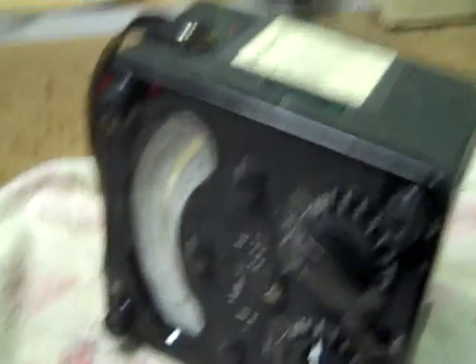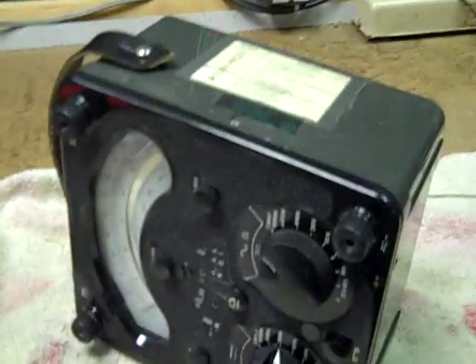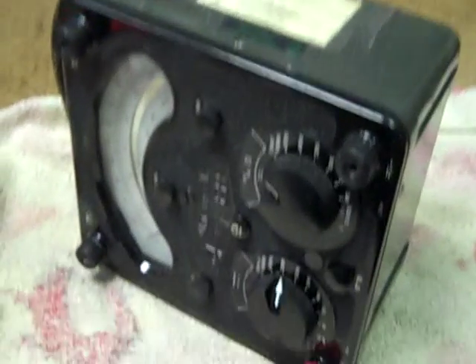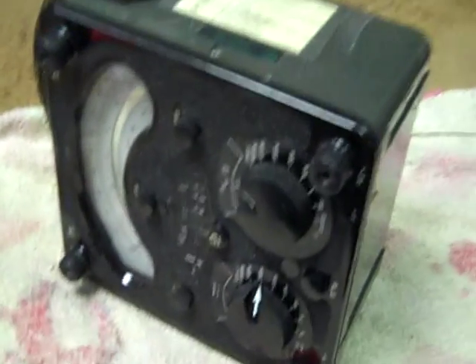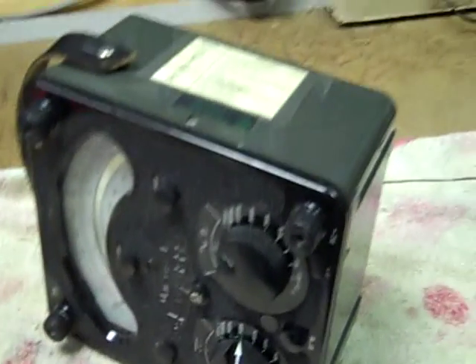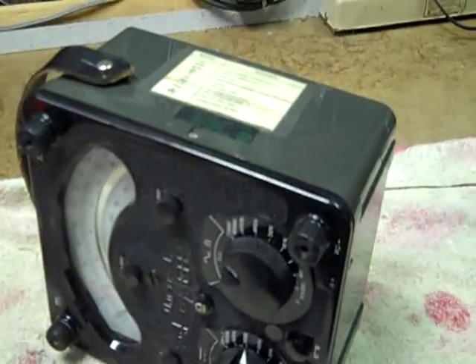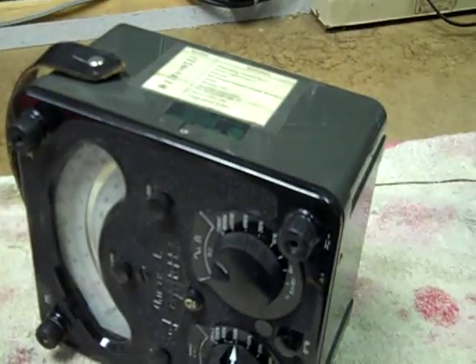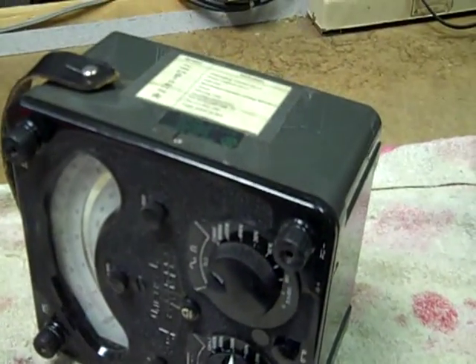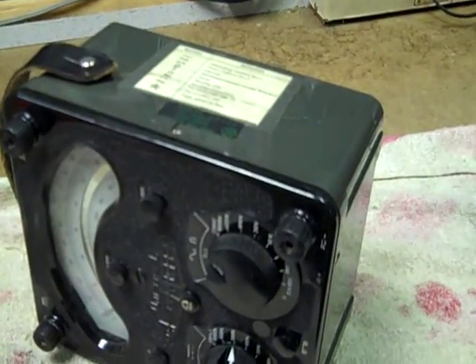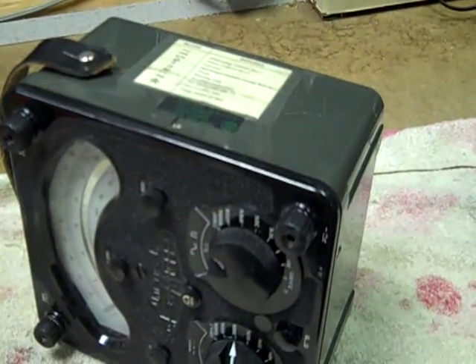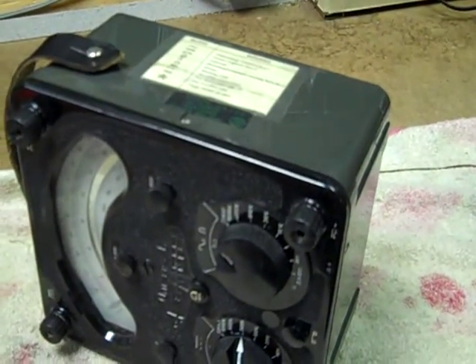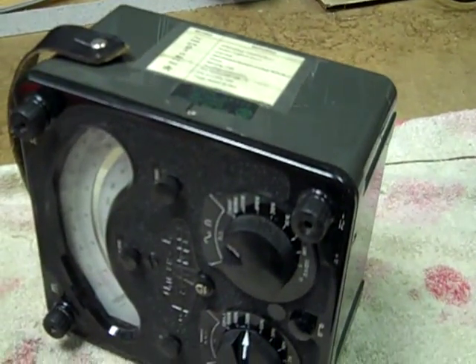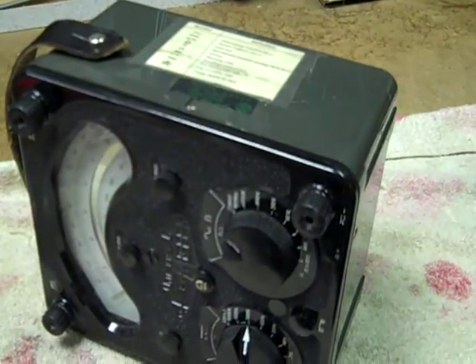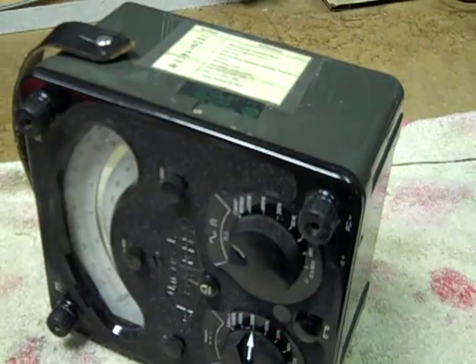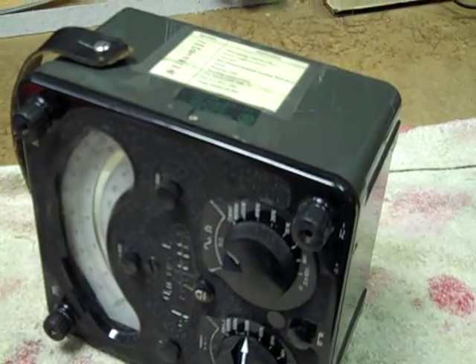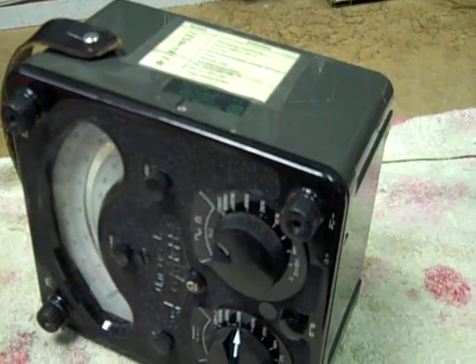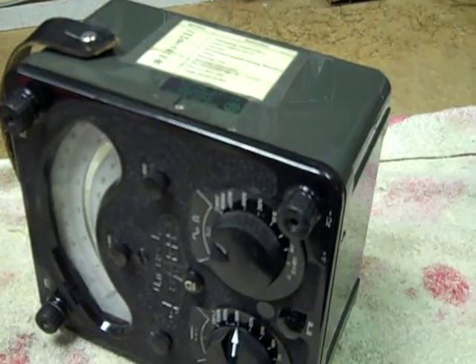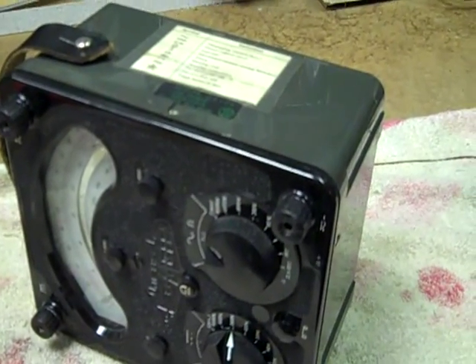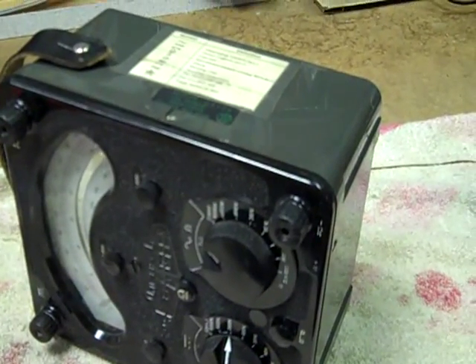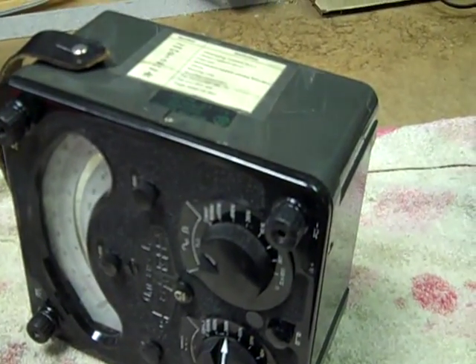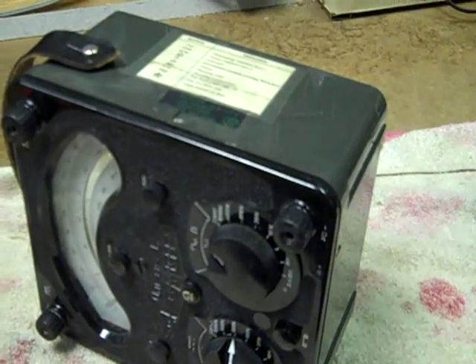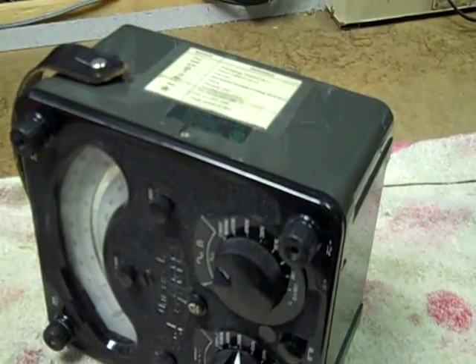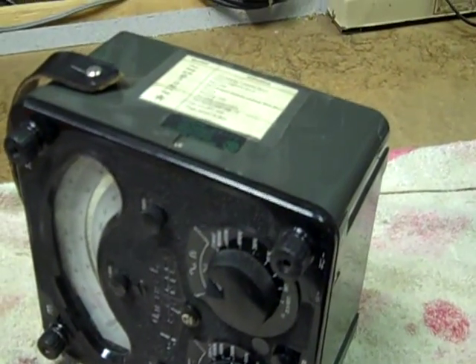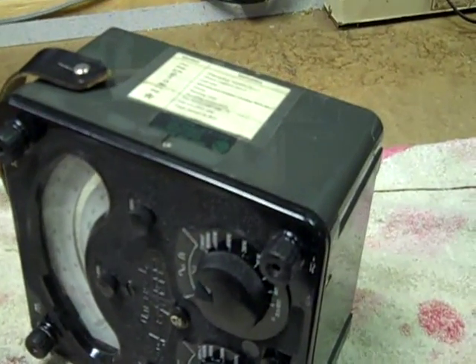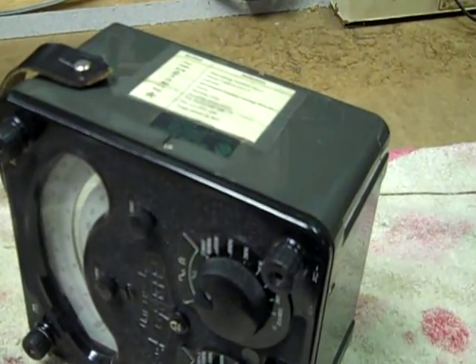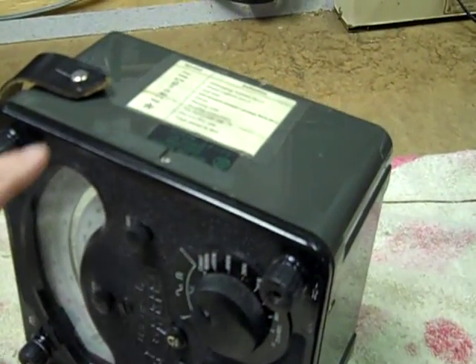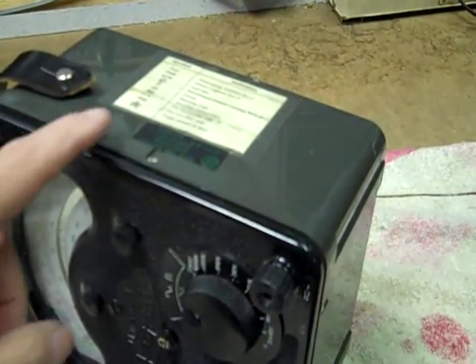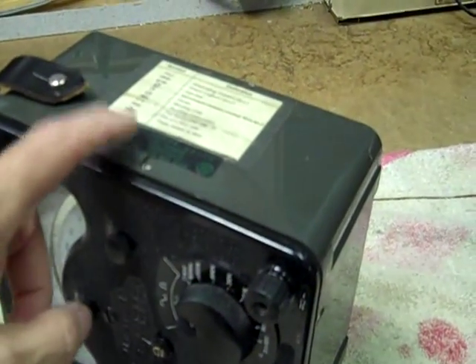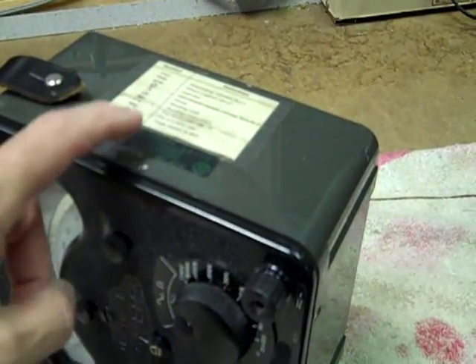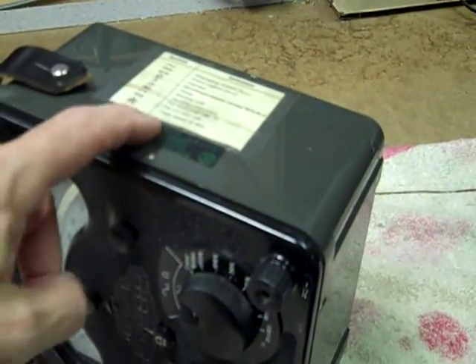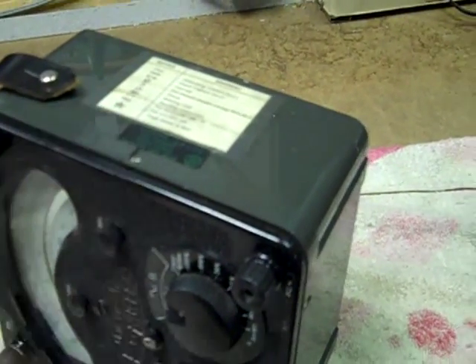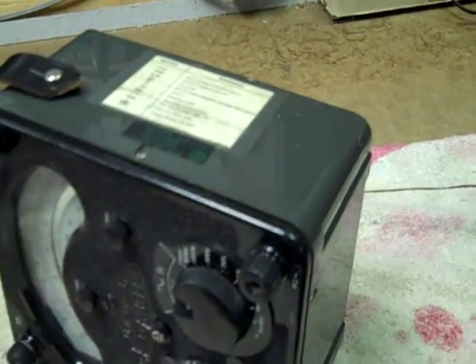By the way, previously I'd said this one was from 1968 — I don't know where I got that — apparently it's 1971. I can see the date right here.